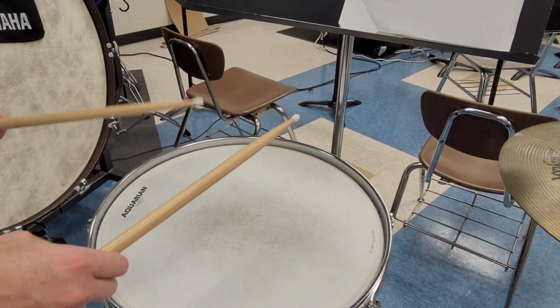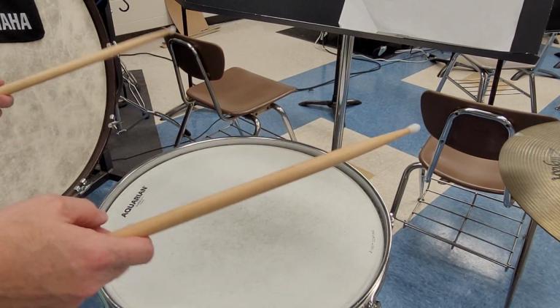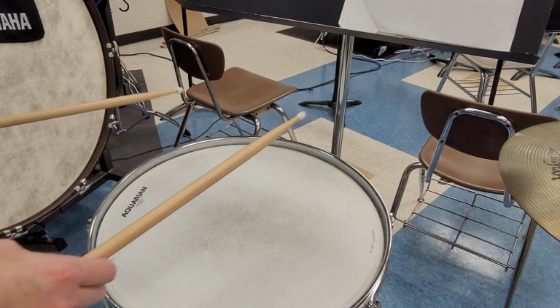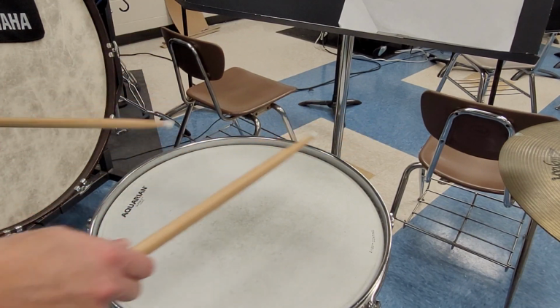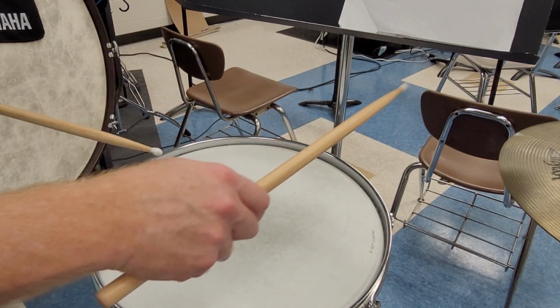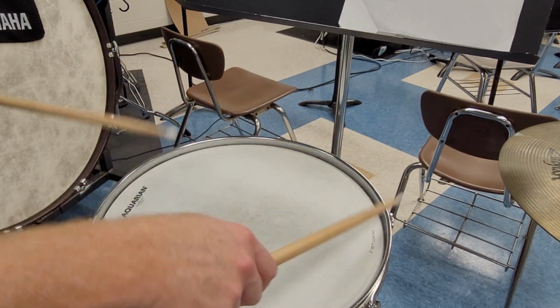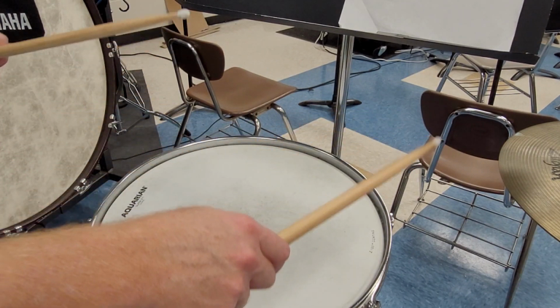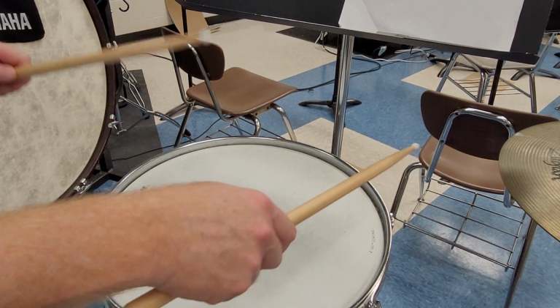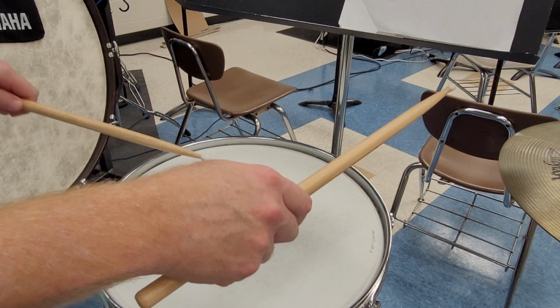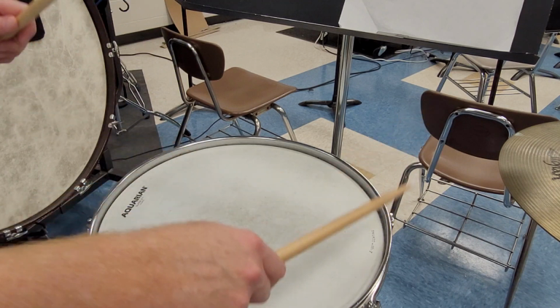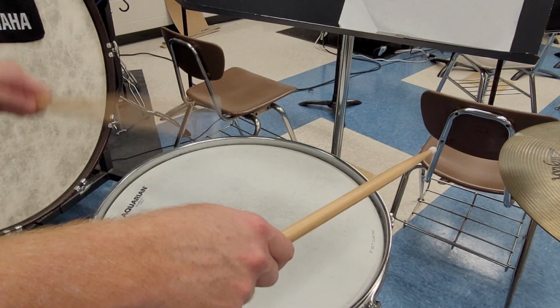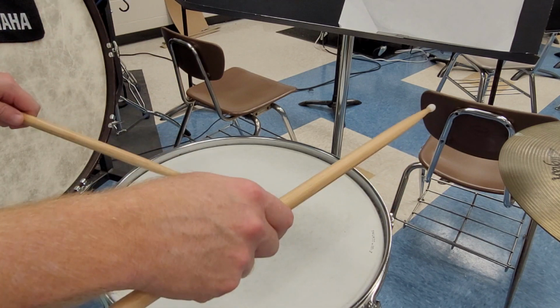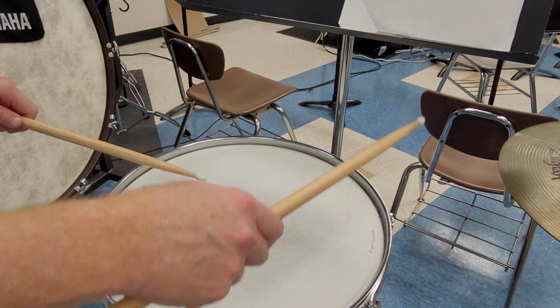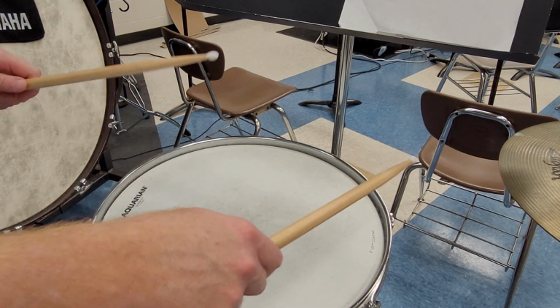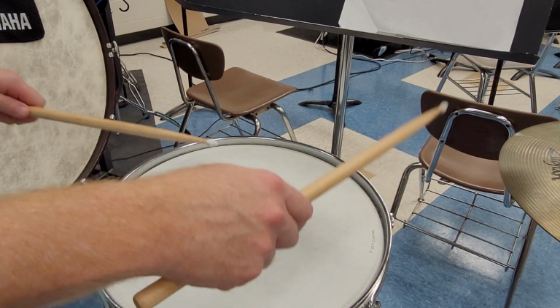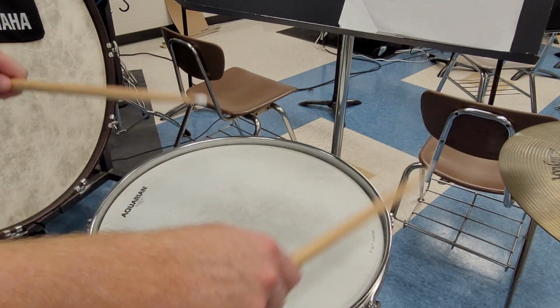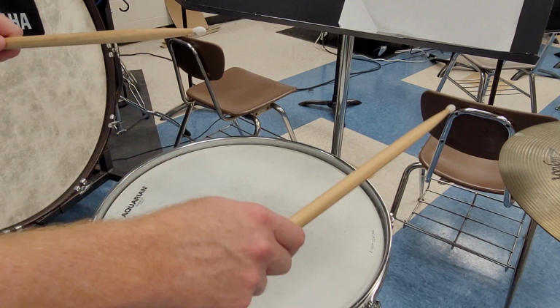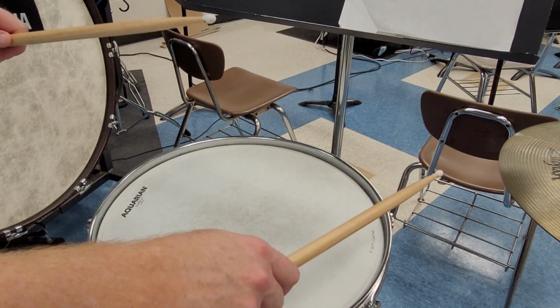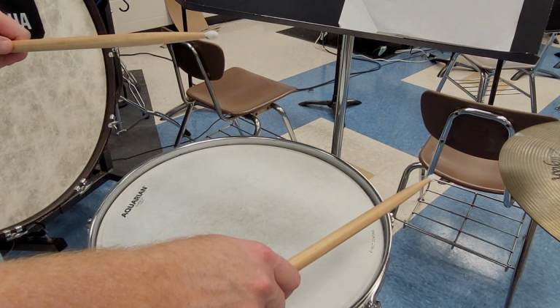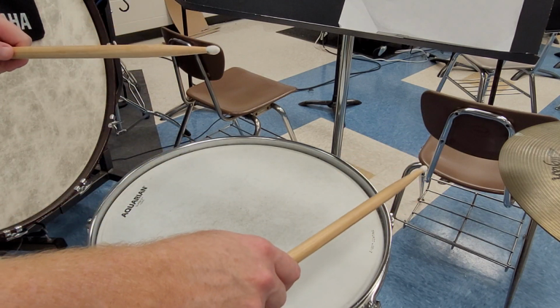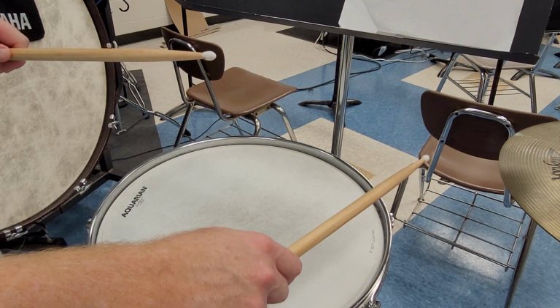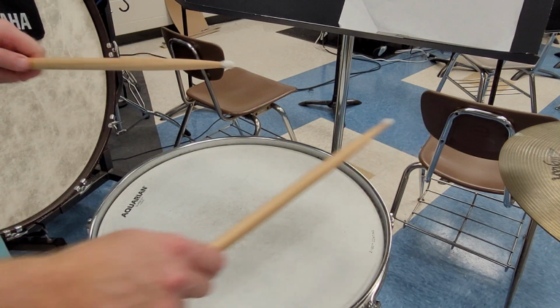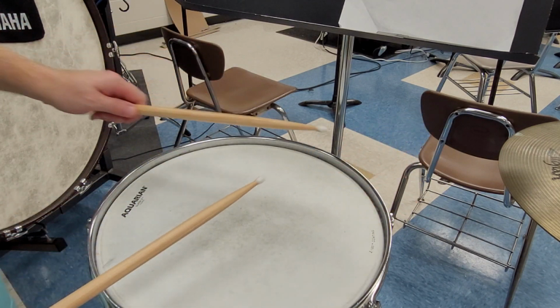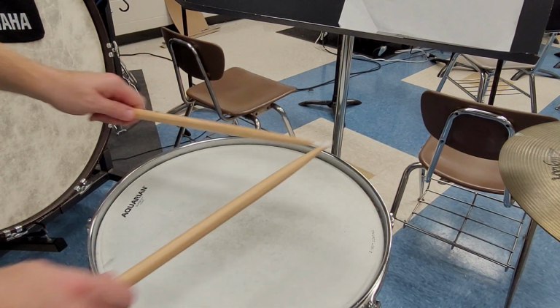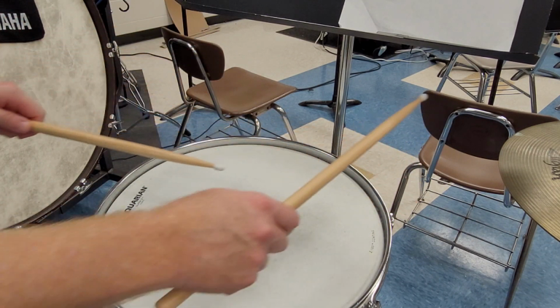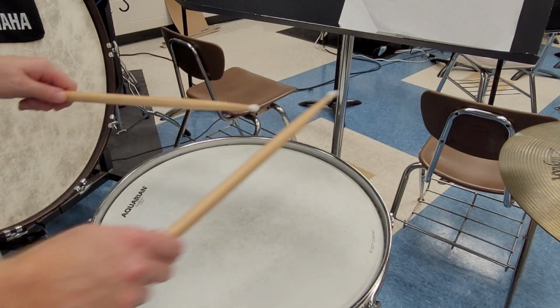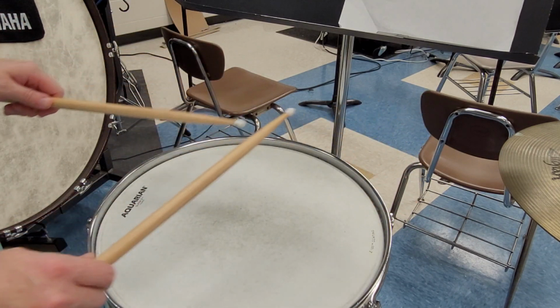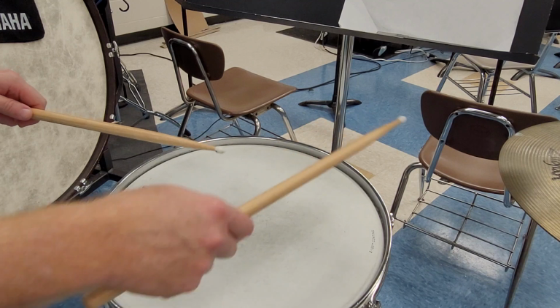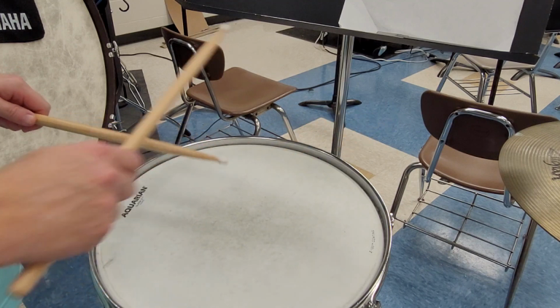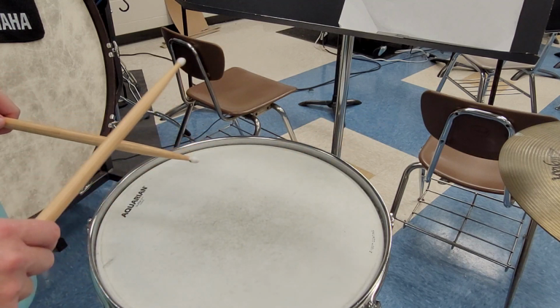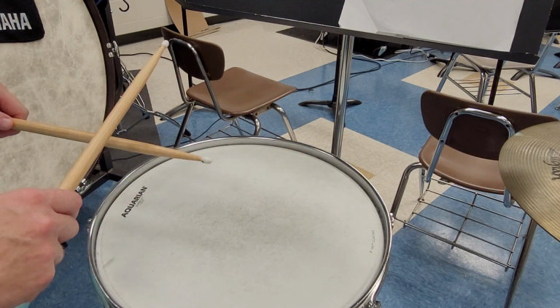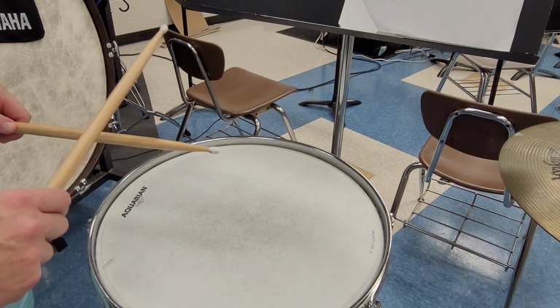It's okay to go right, right, left, right, left, right, right. You do not need a true alternating pattern on this type of part.